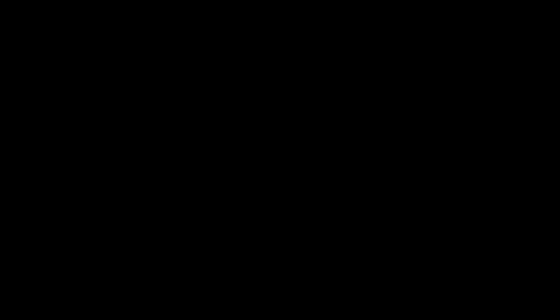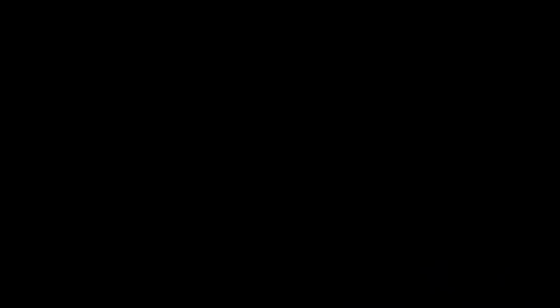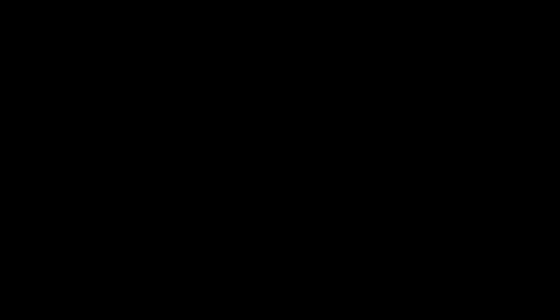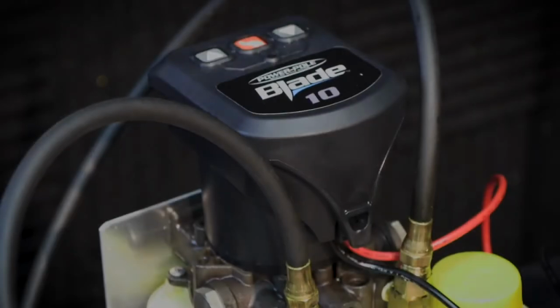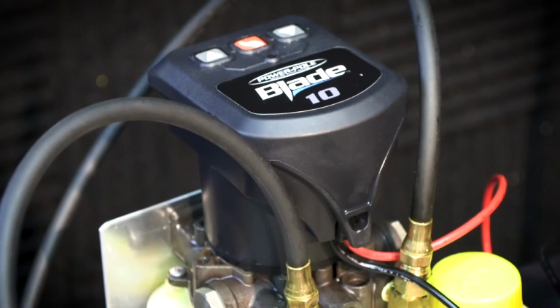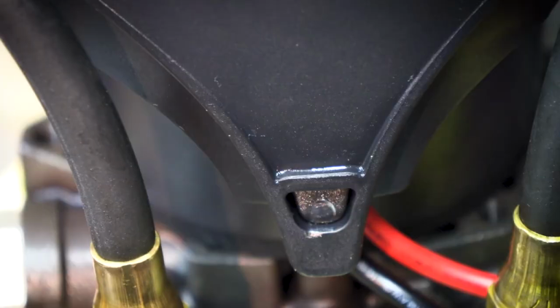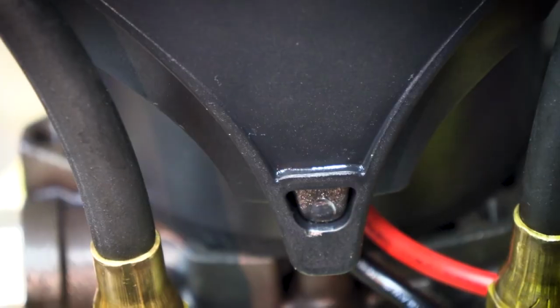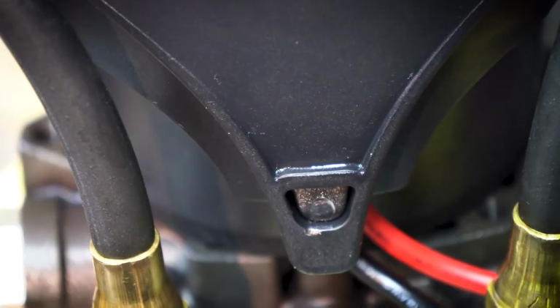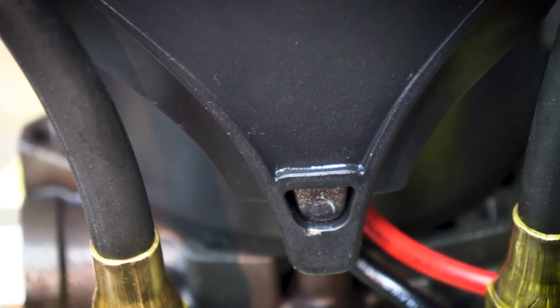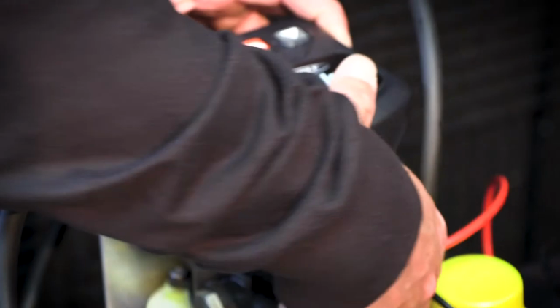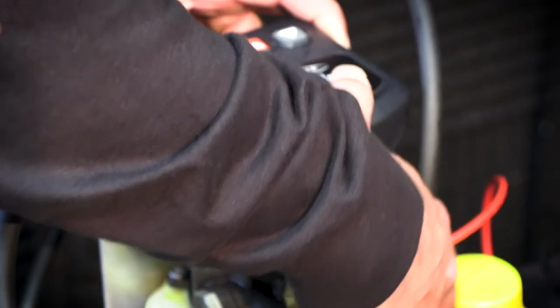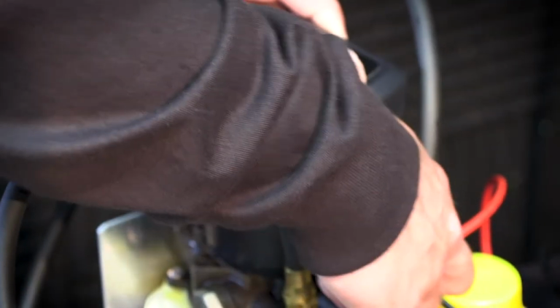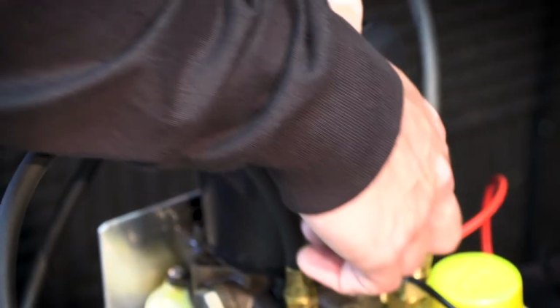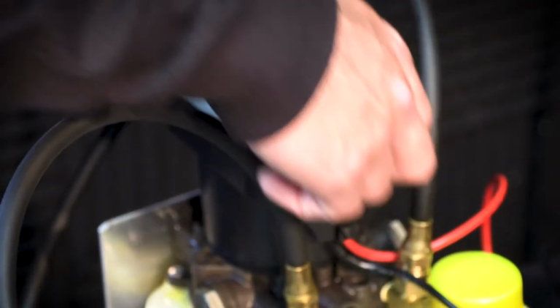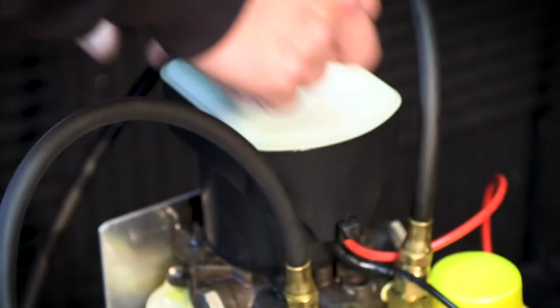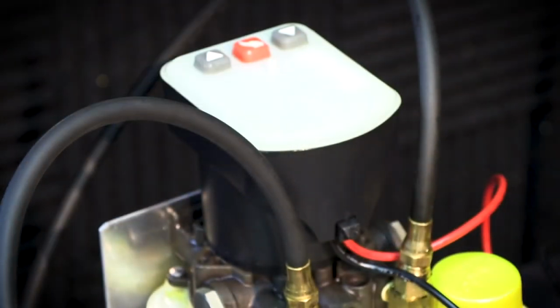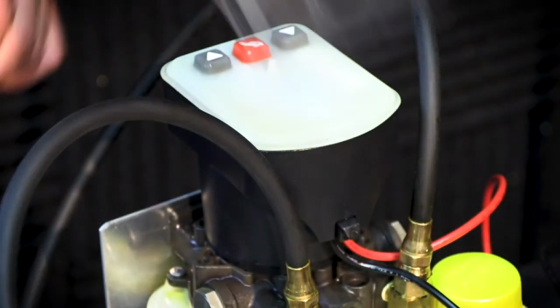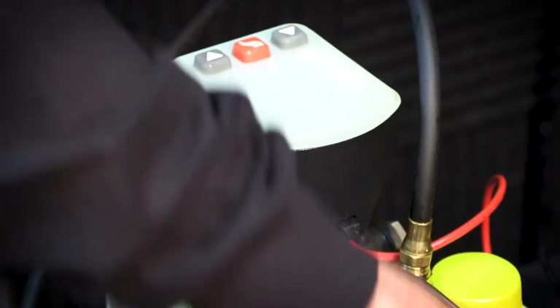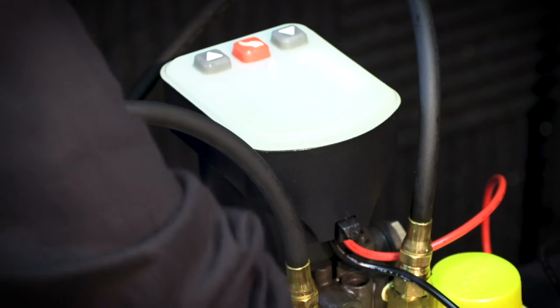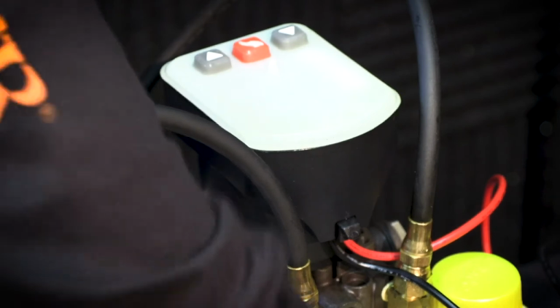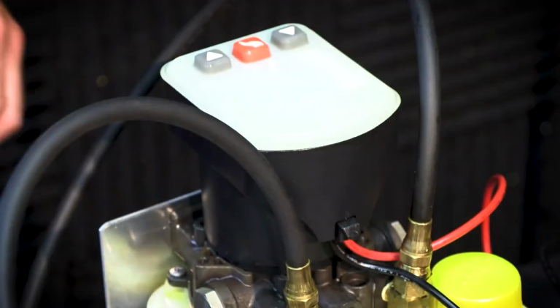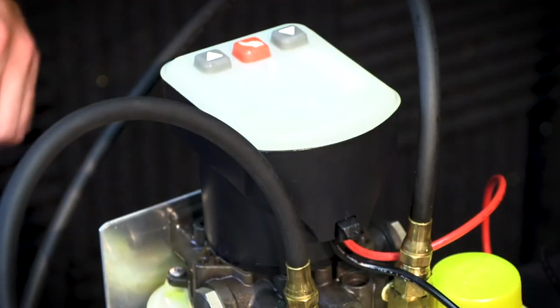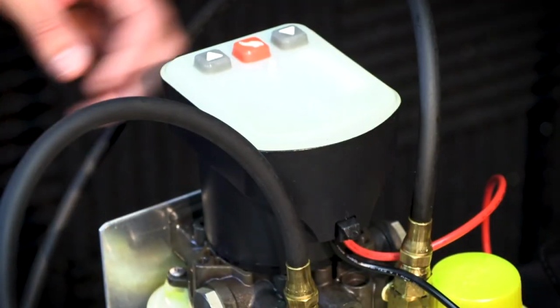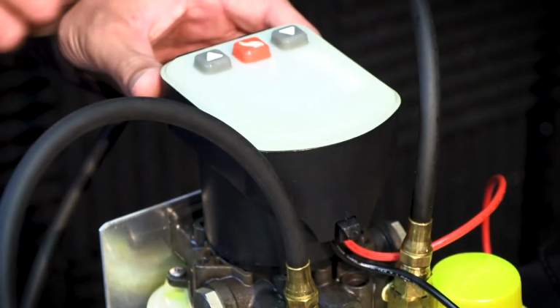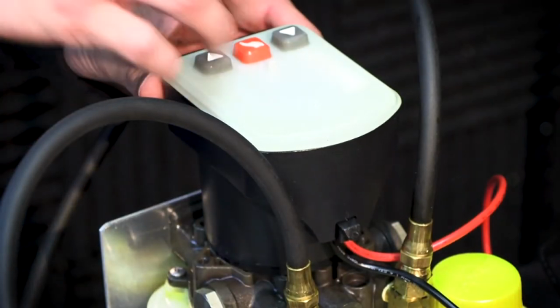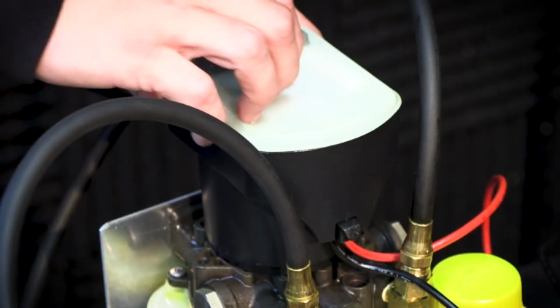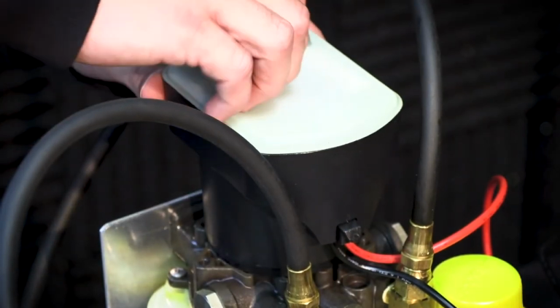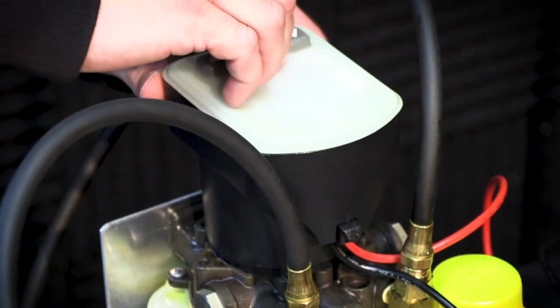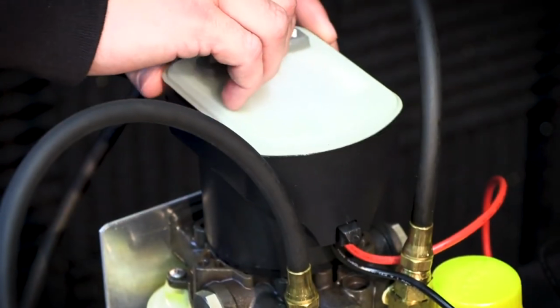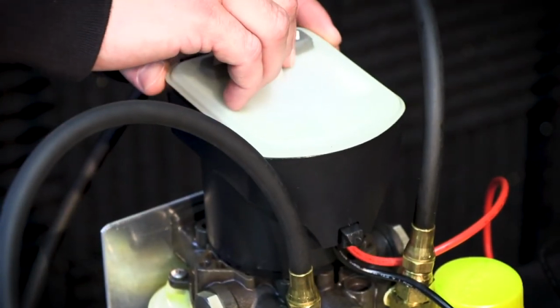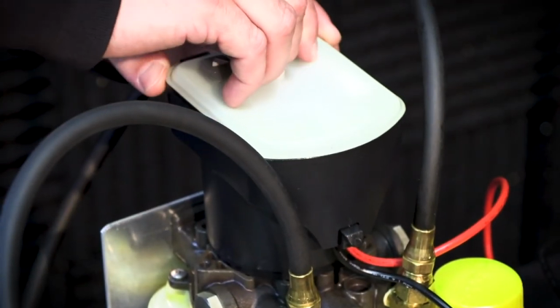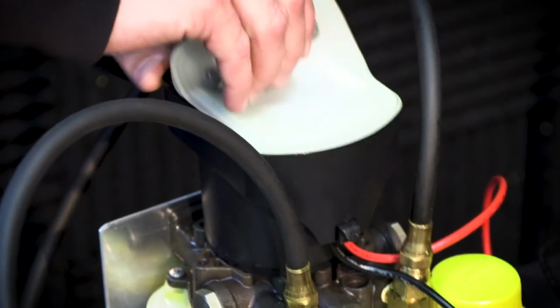Remove the top cap by prying up on this tab. Set the cap off to the side and then take off the rubber membrane cover. The circuit board is now accessible.